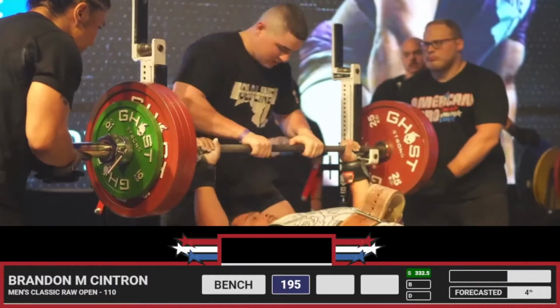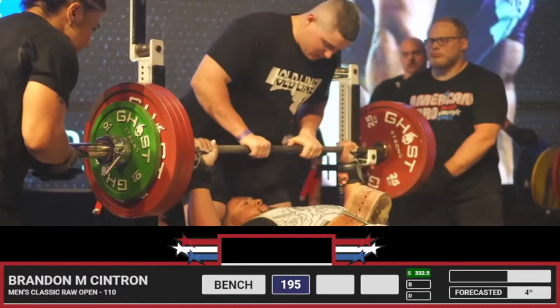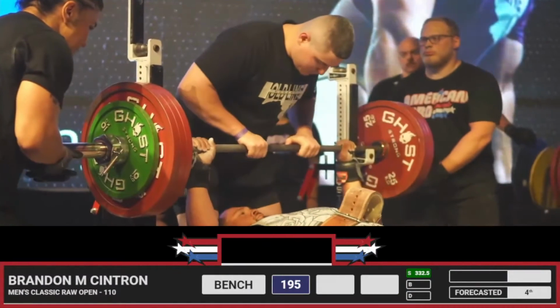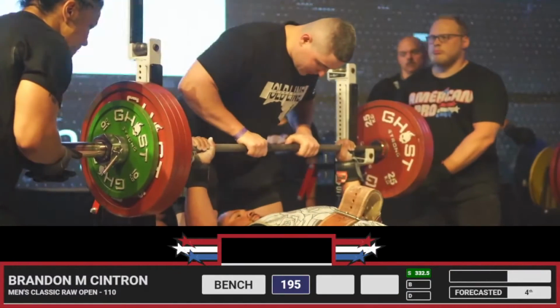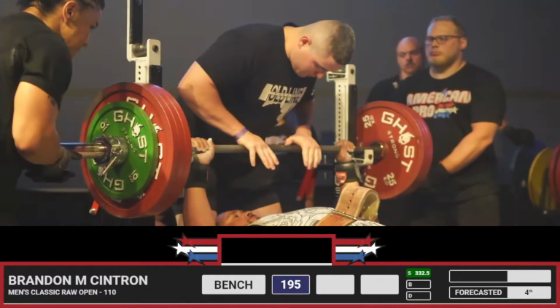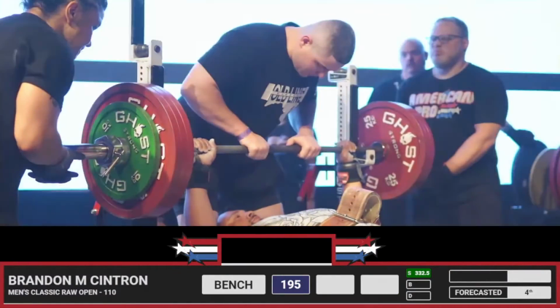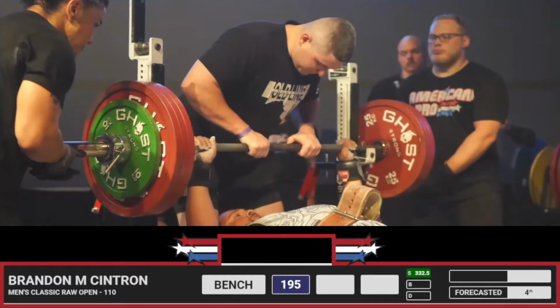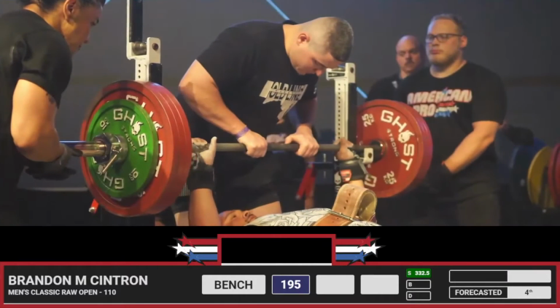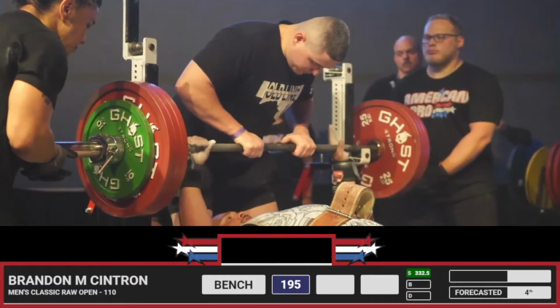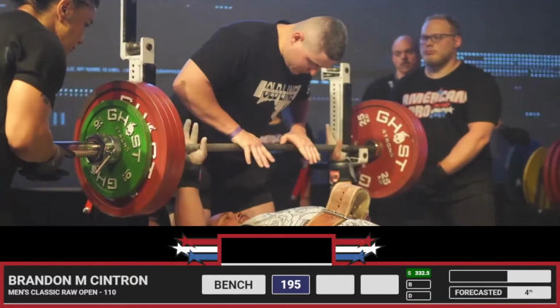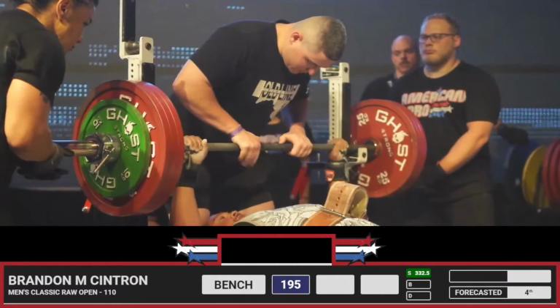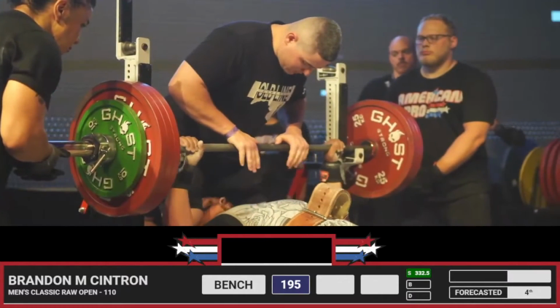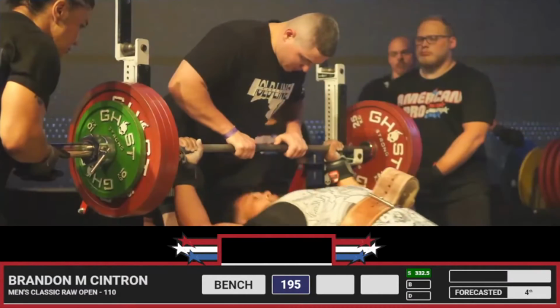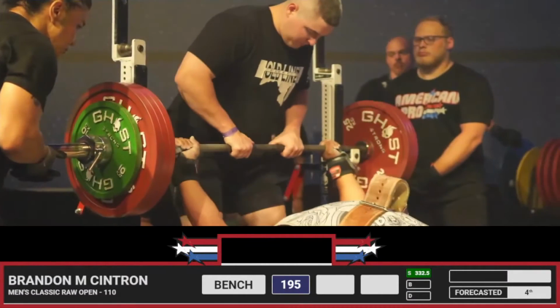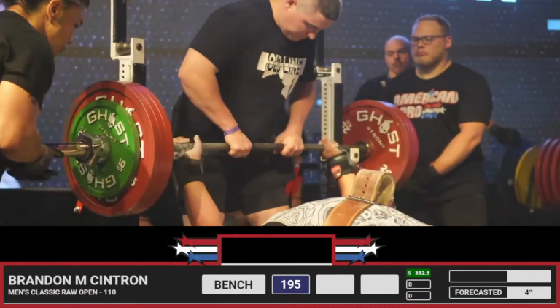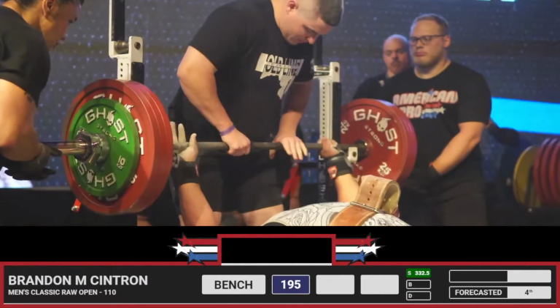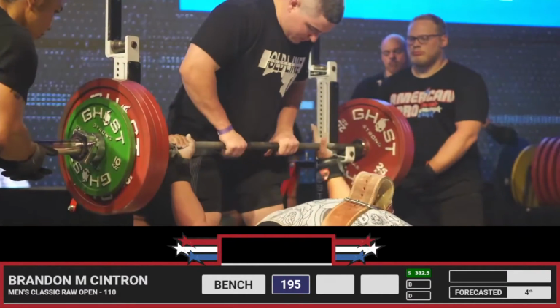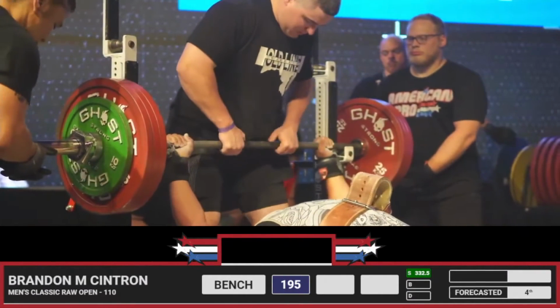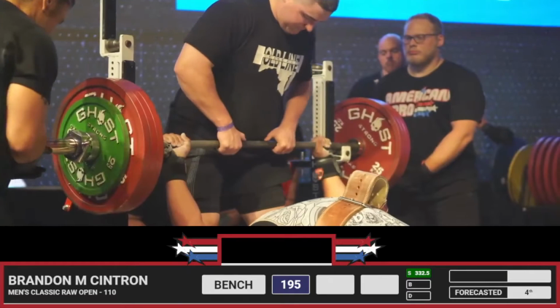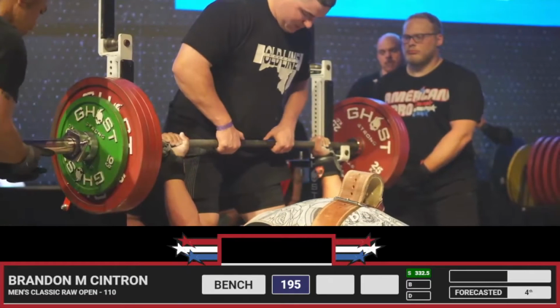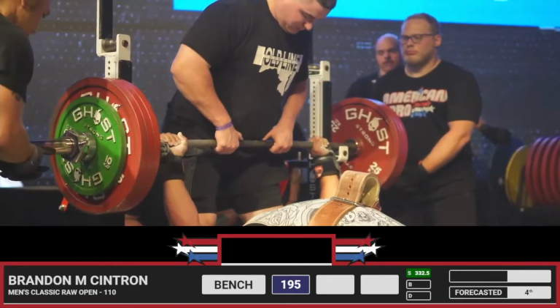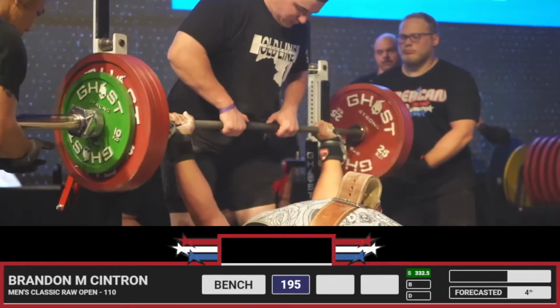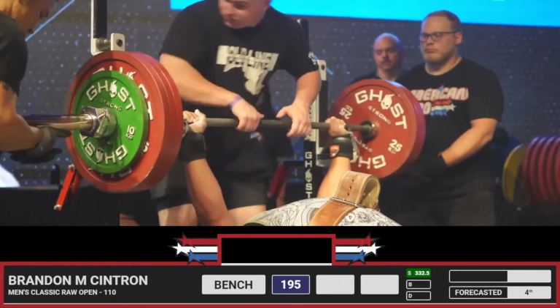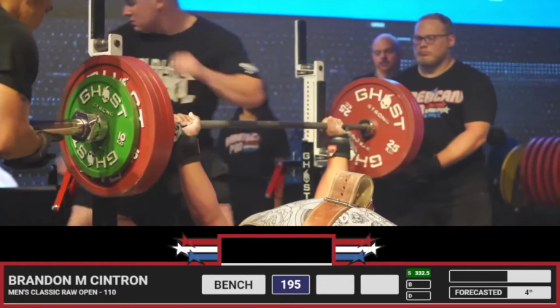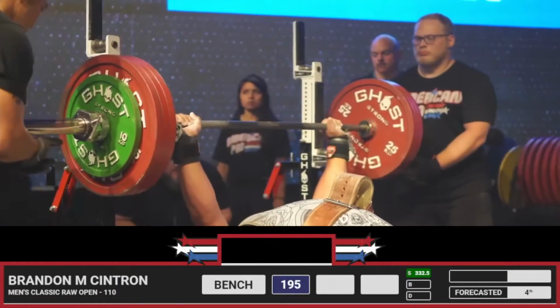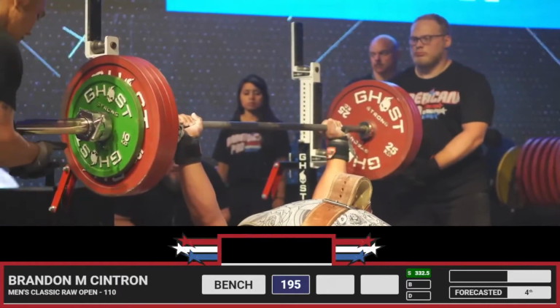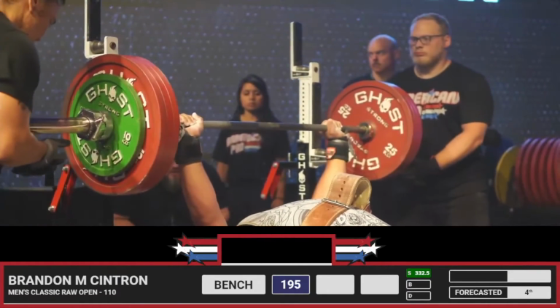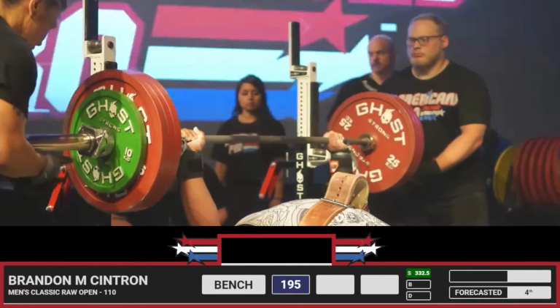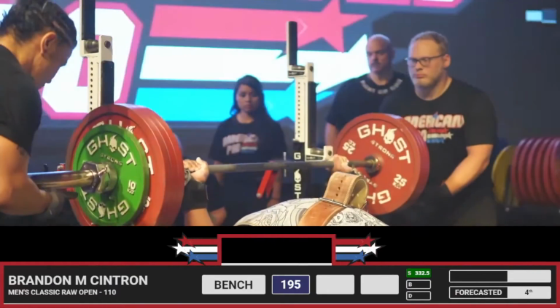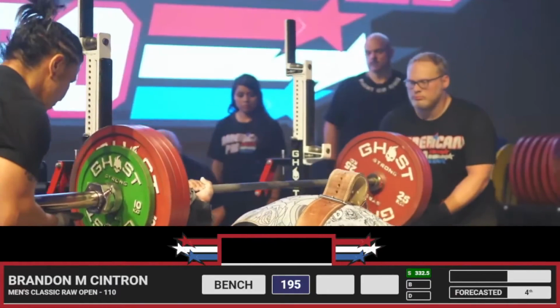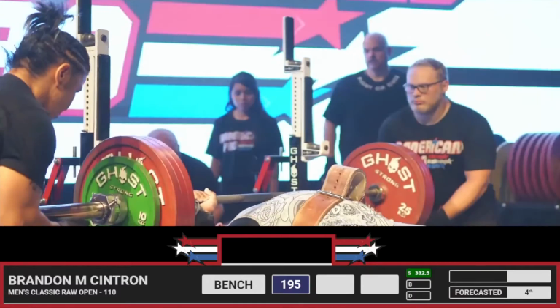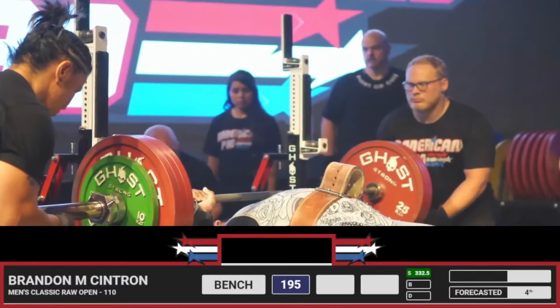429 pounds. Garrett, do you change your shoes for bench? Nope, I wear the same shoes for all three lifts. Flats — Vivo Barefoots.